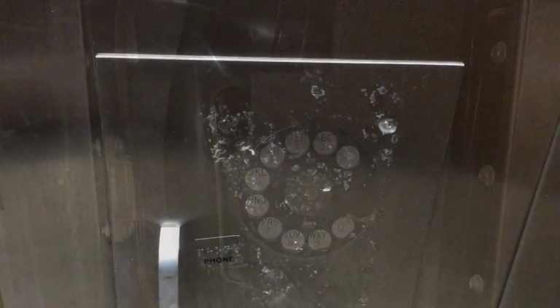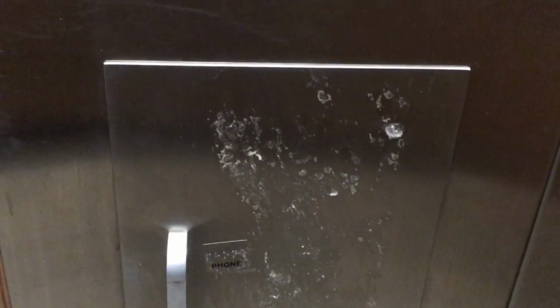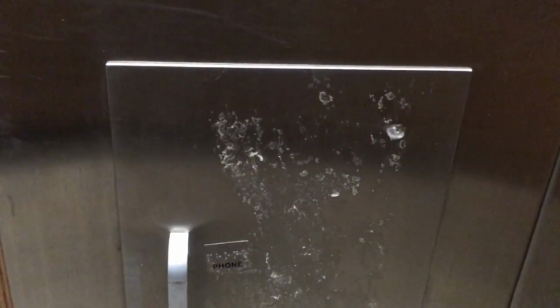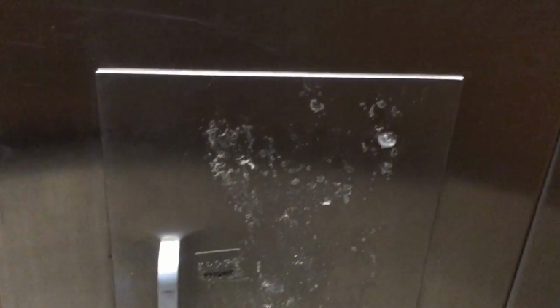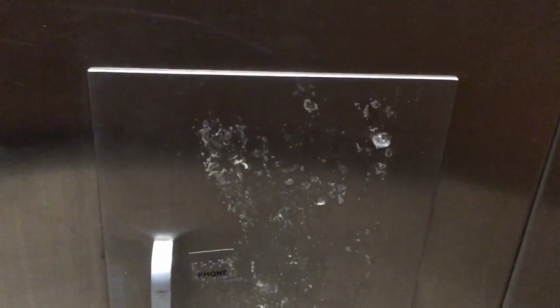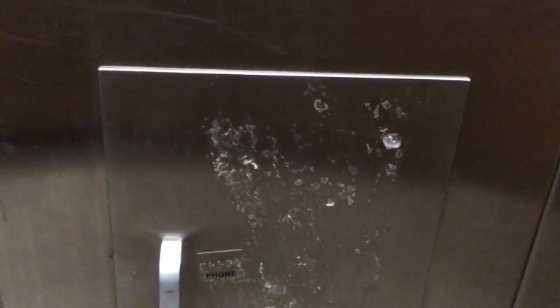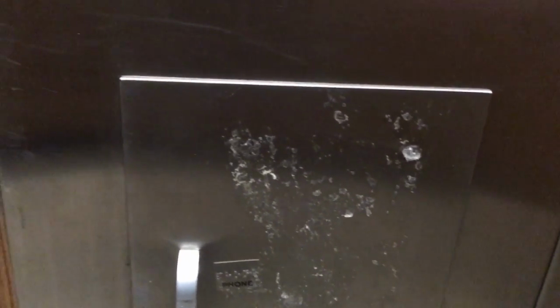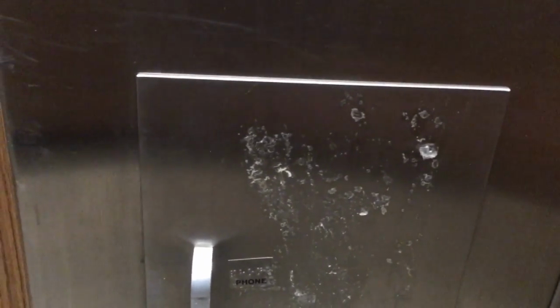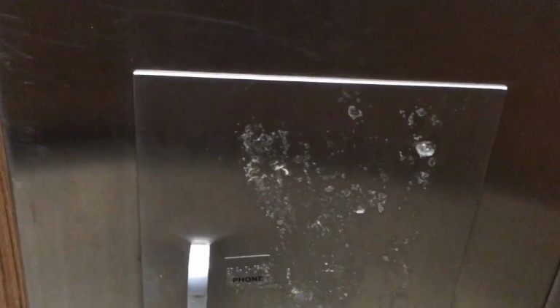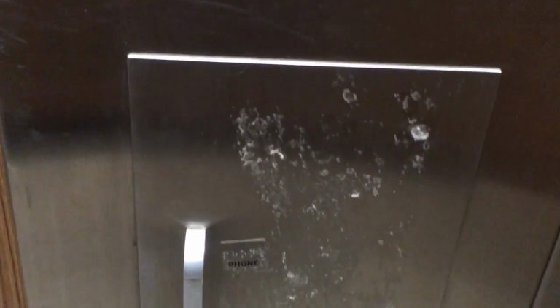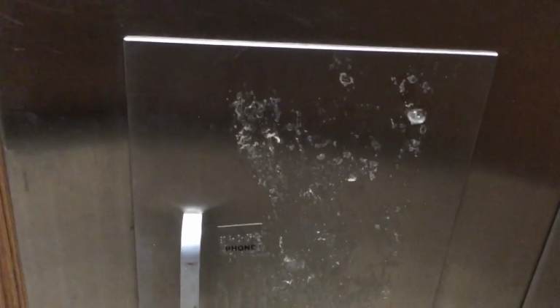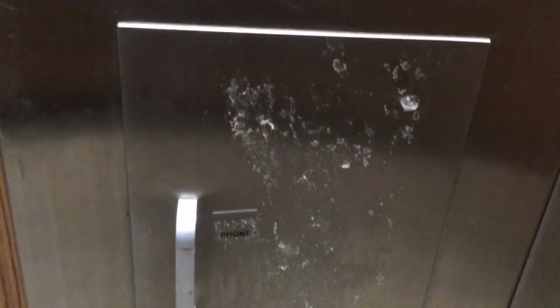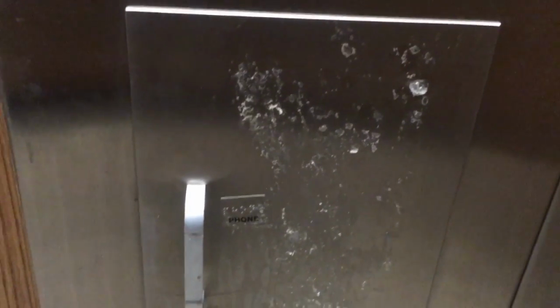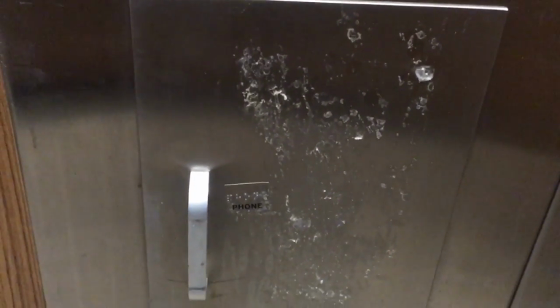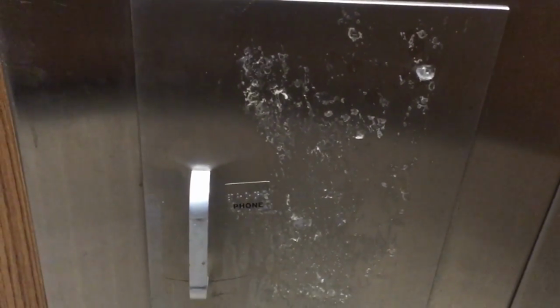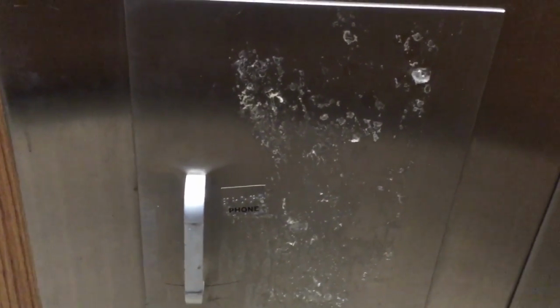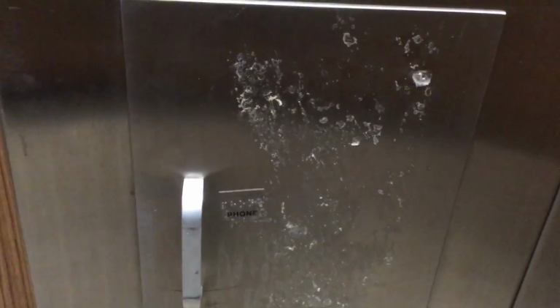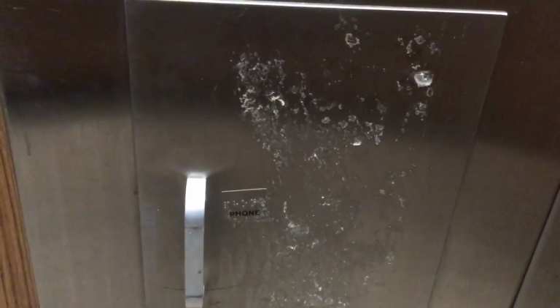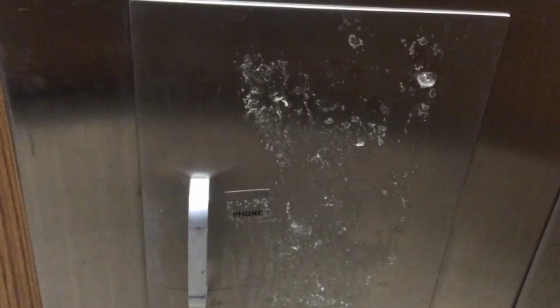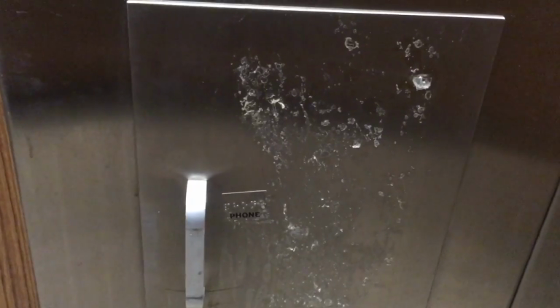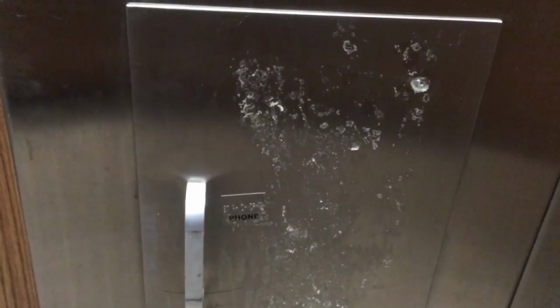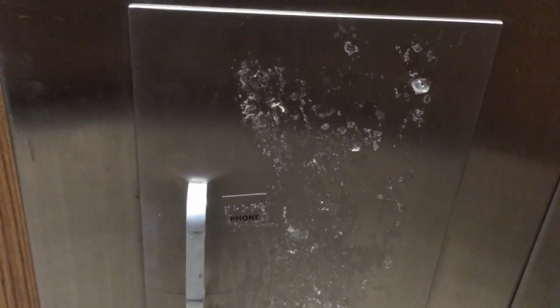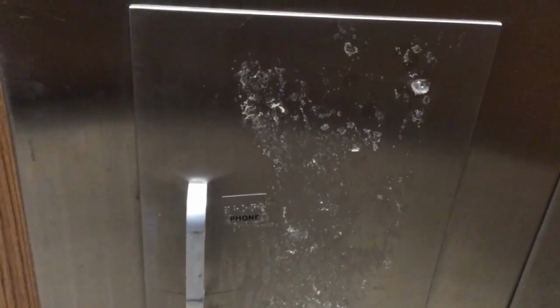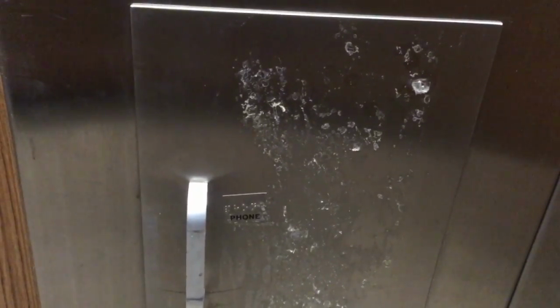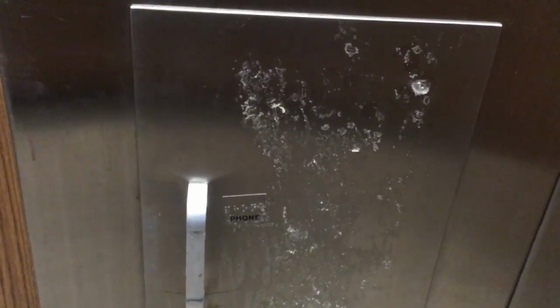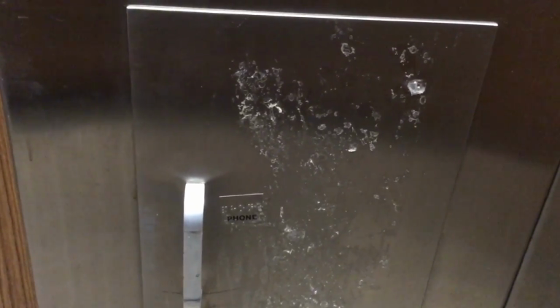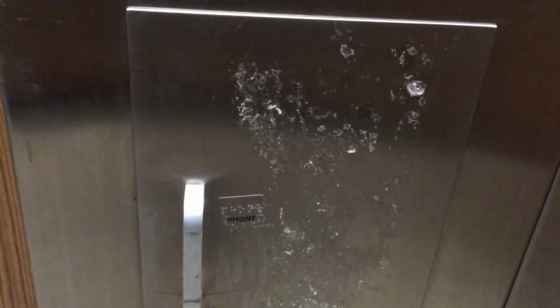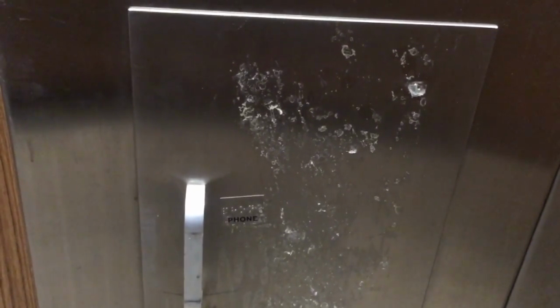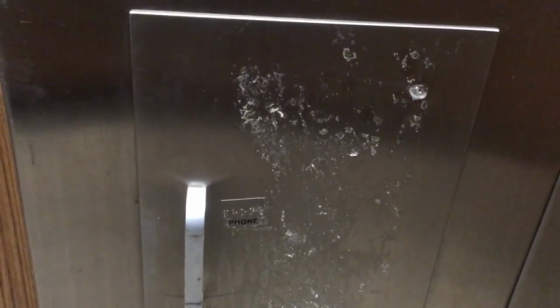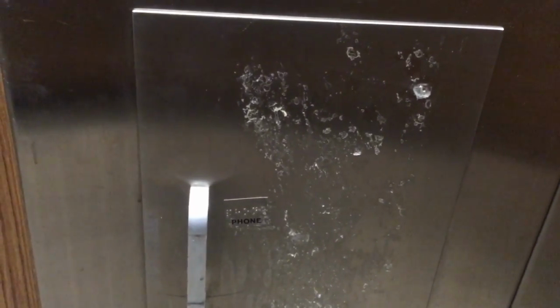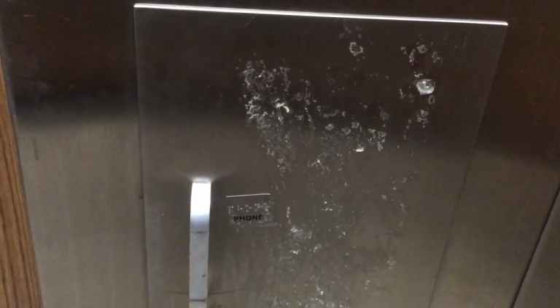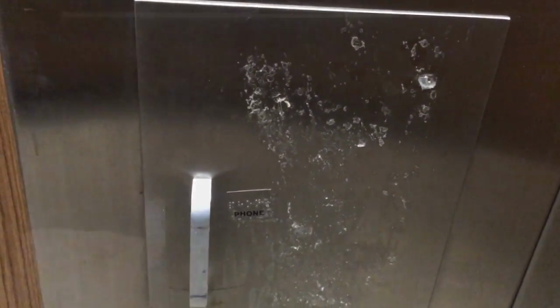Hello everybody, welcome back to Something Phony's YouTube channel. Today we have a little special treat: a Western Electric Model 322 Elevator Rotary.